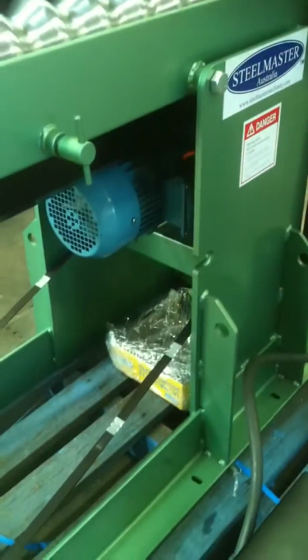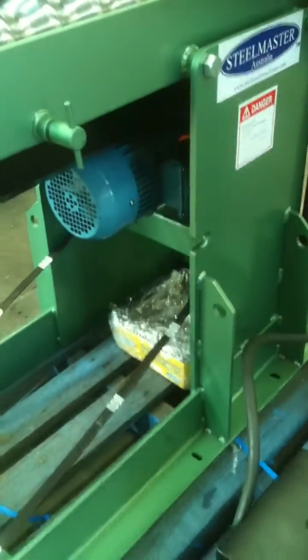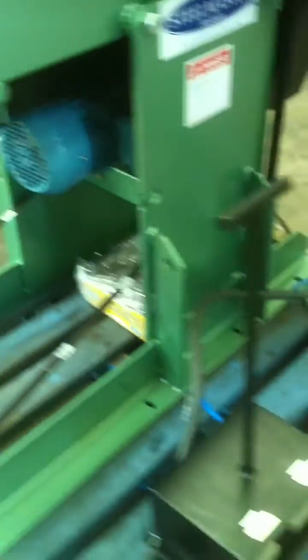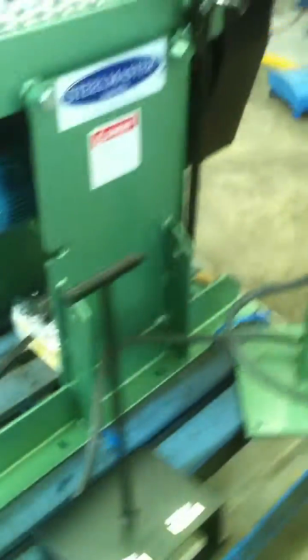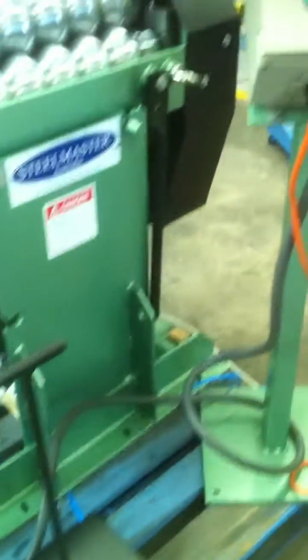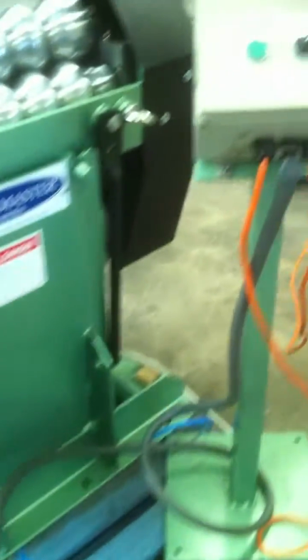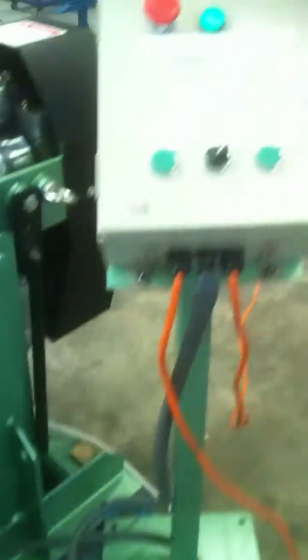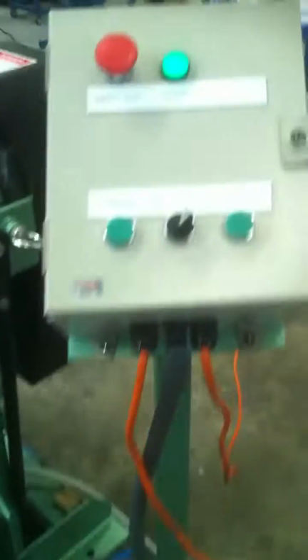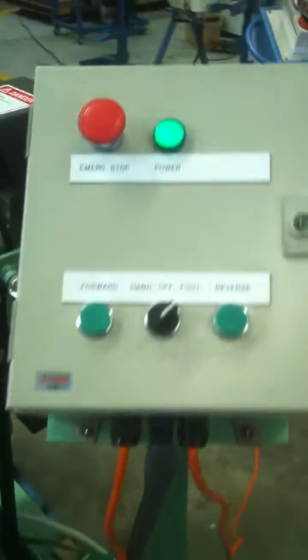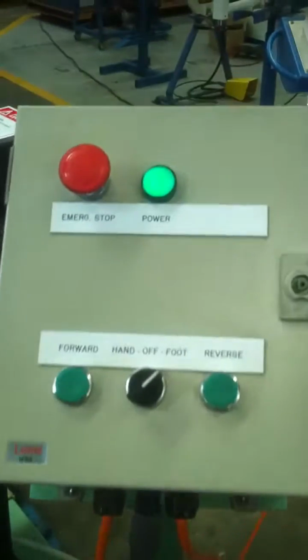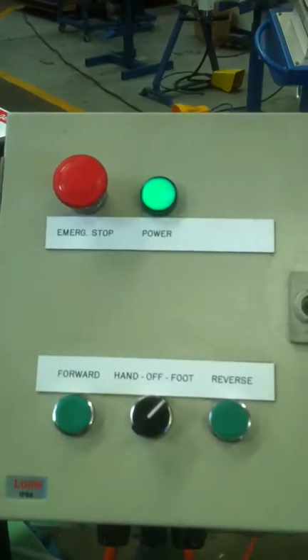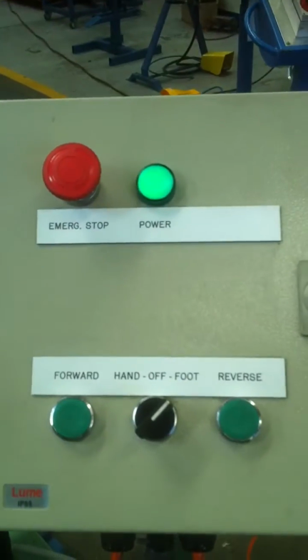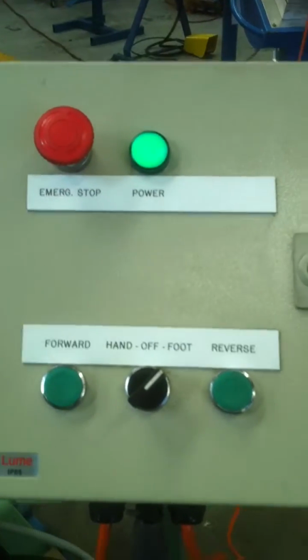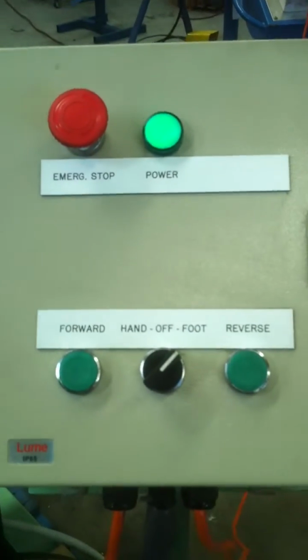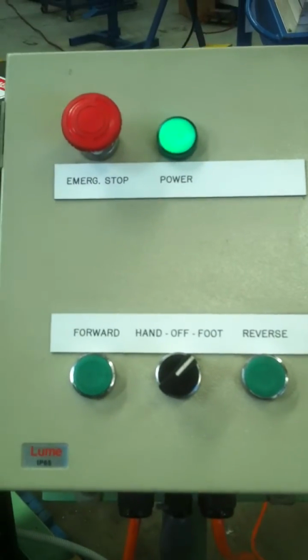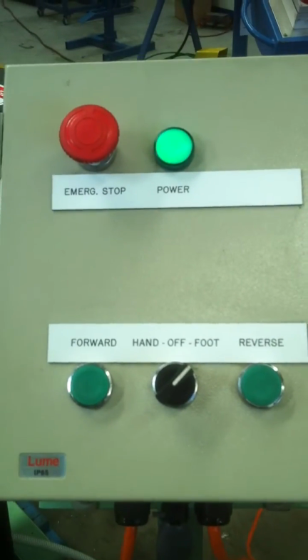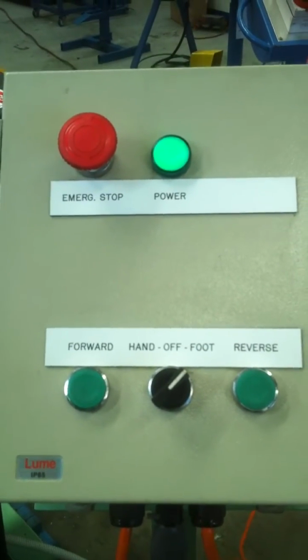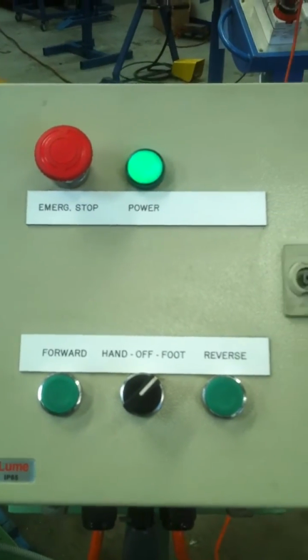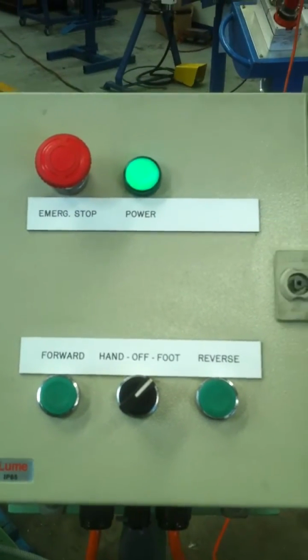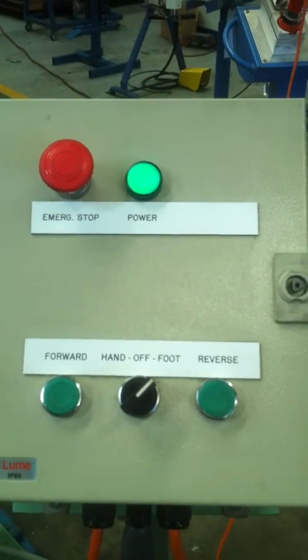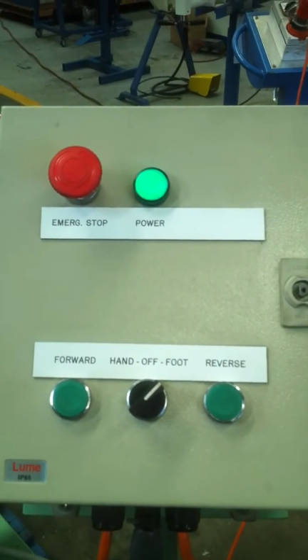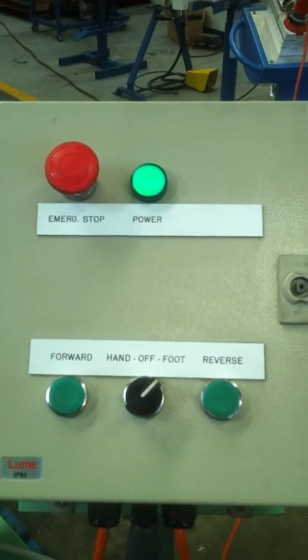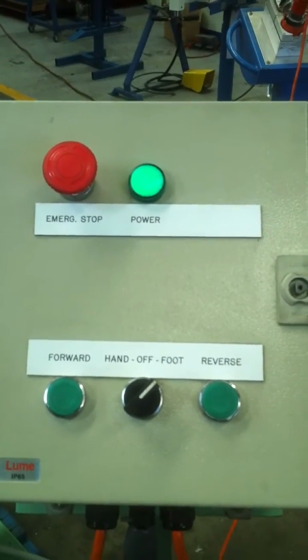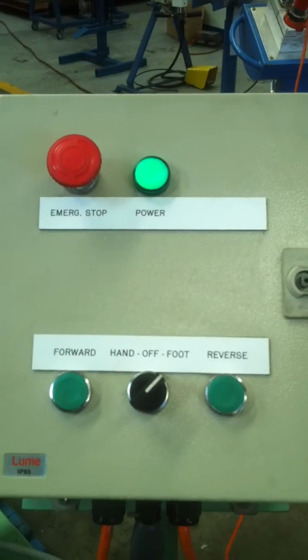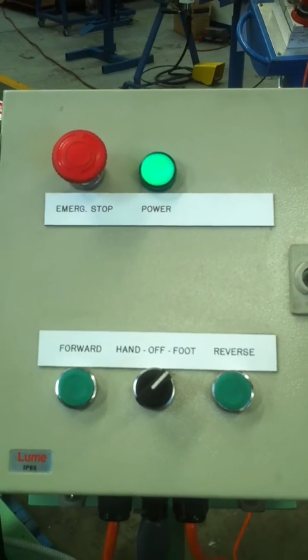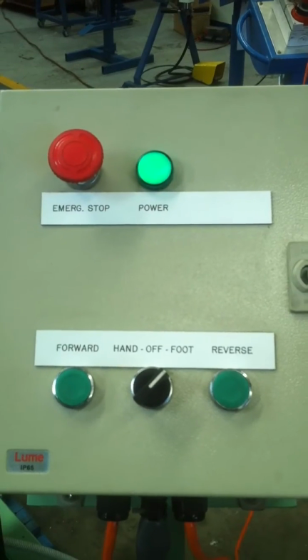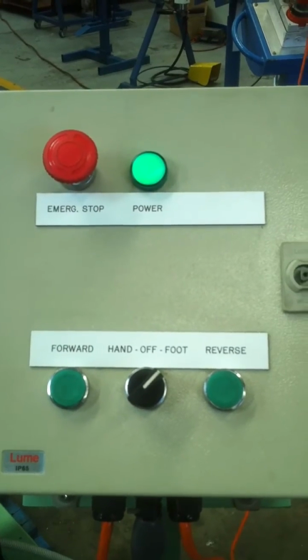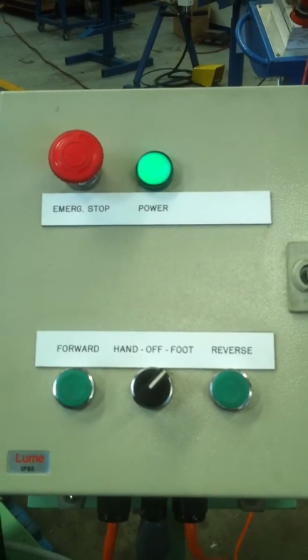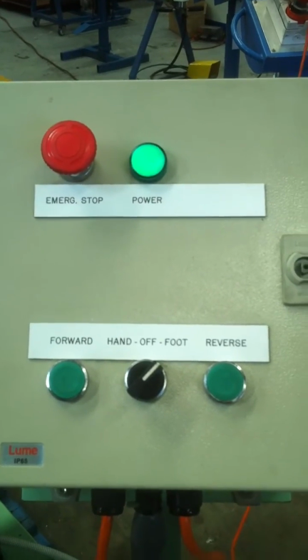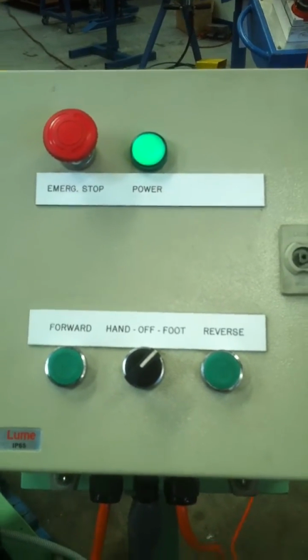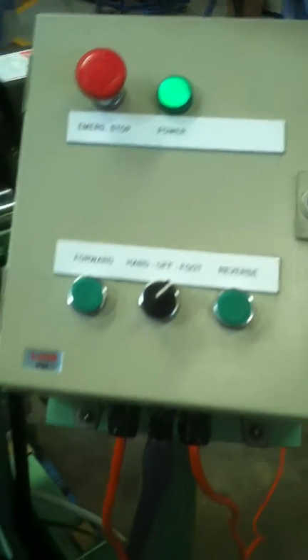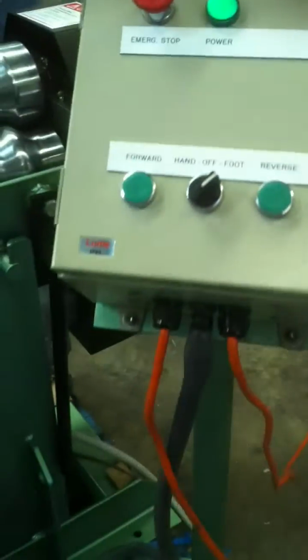It basically operates through your control console here, where you've got a number of options: emergency stop, power on, forward, reverse, and hand and foot operation.